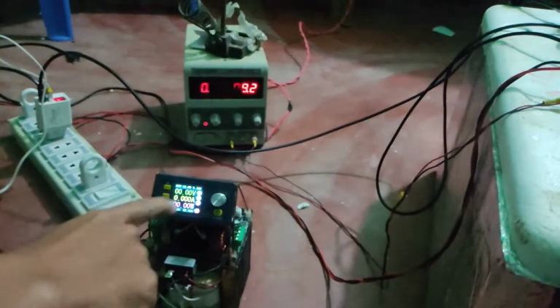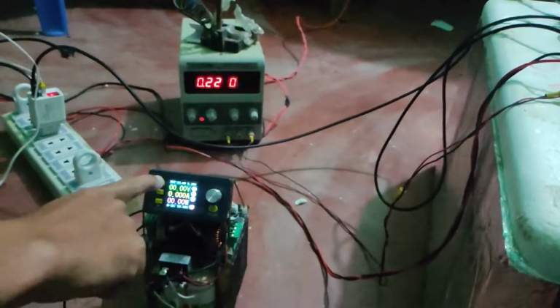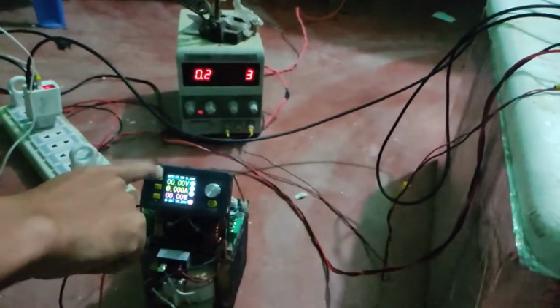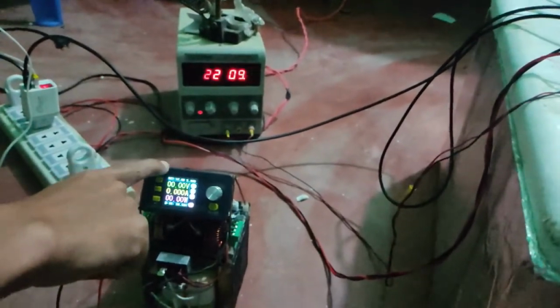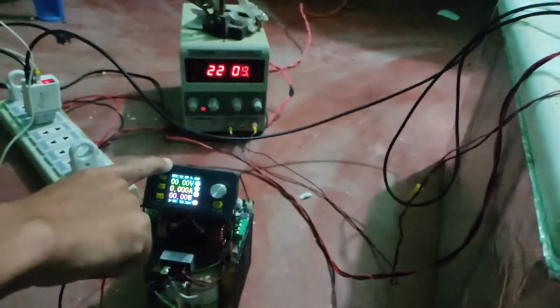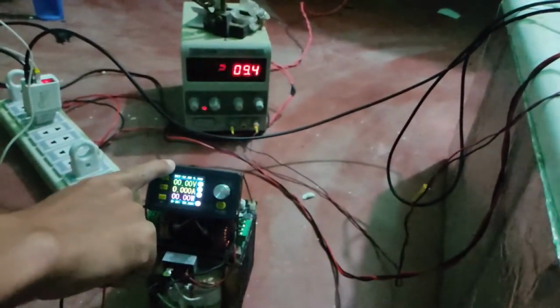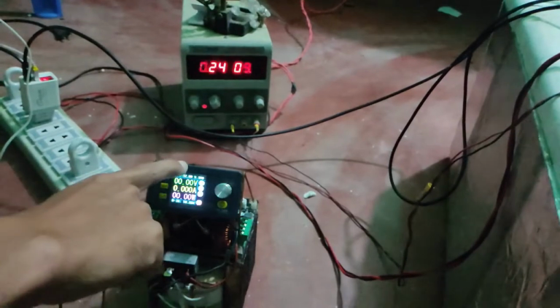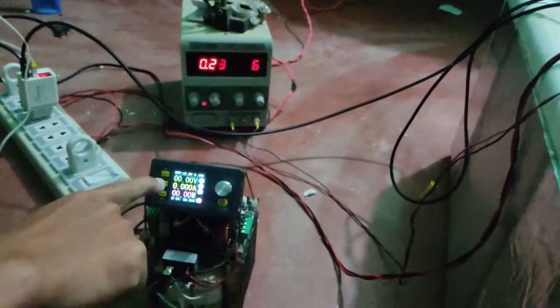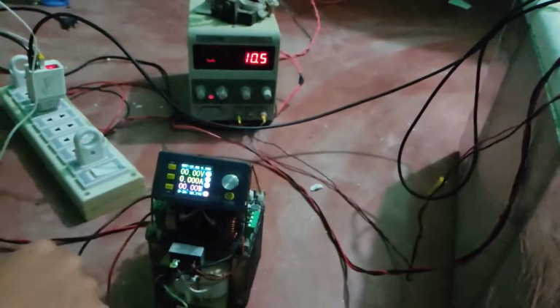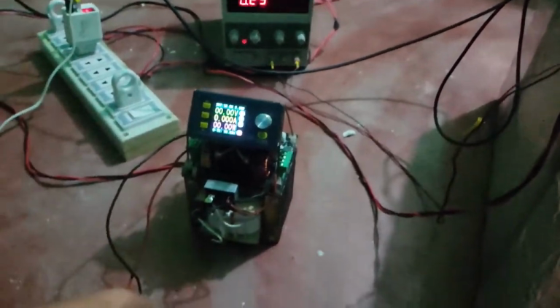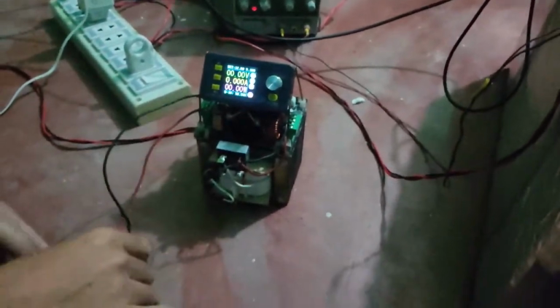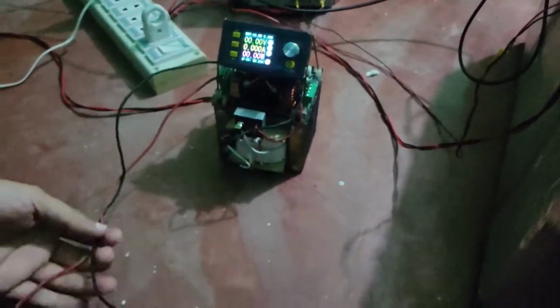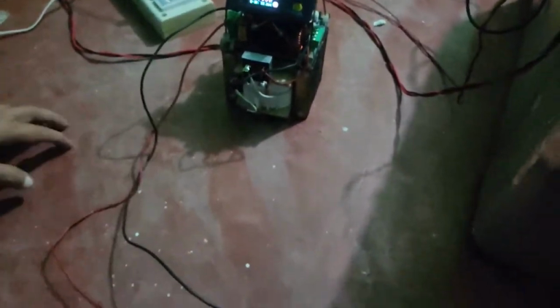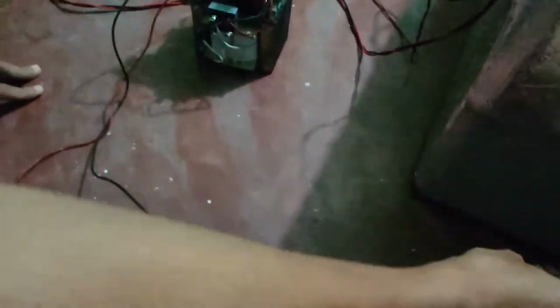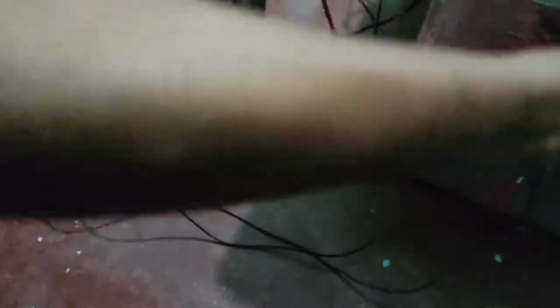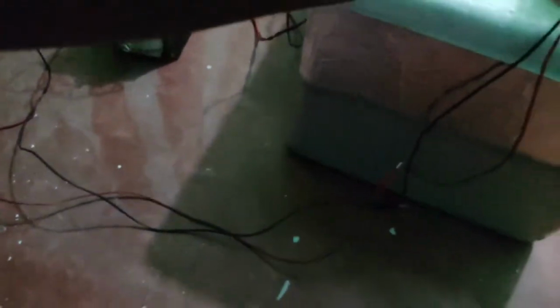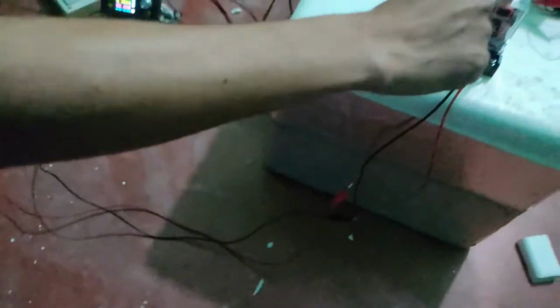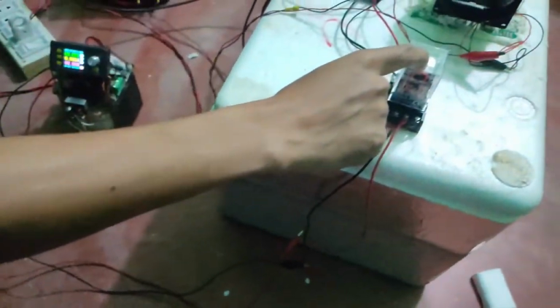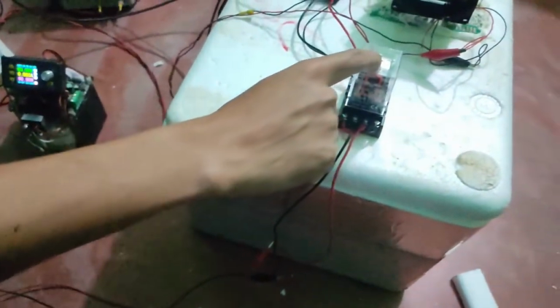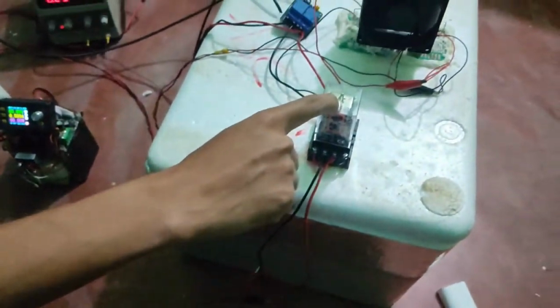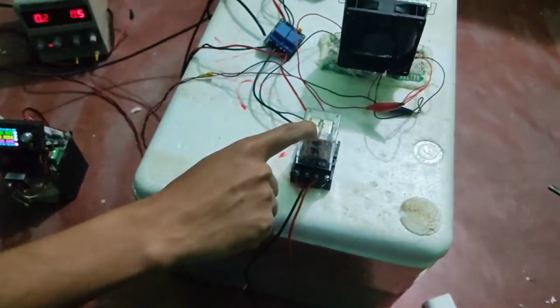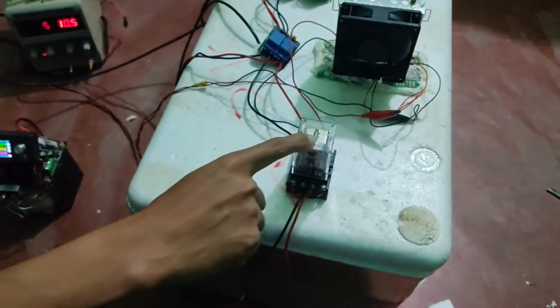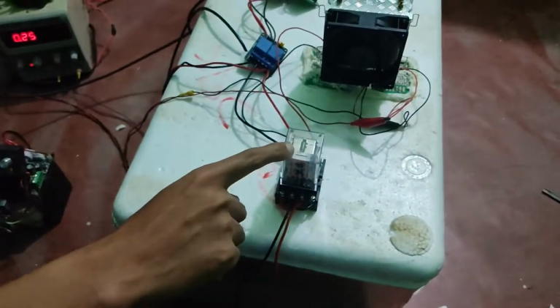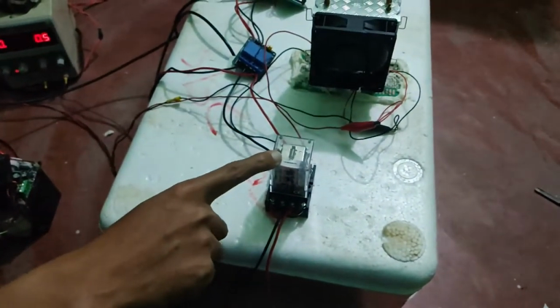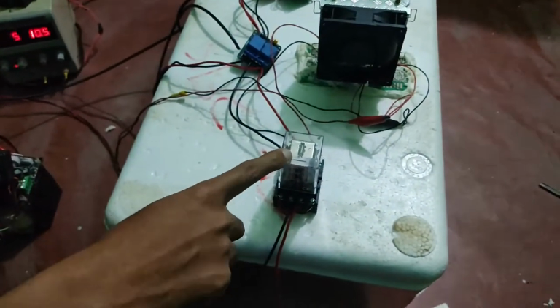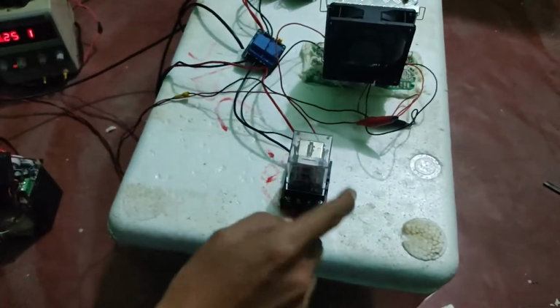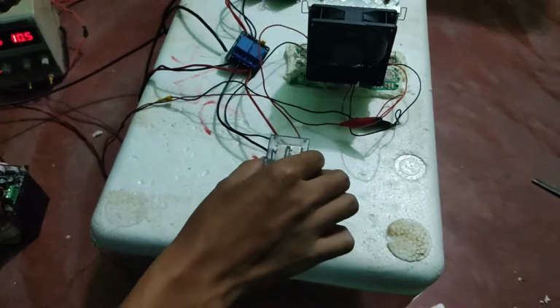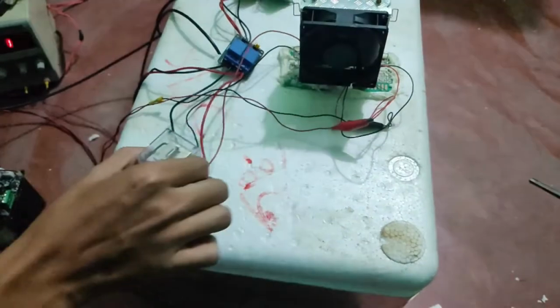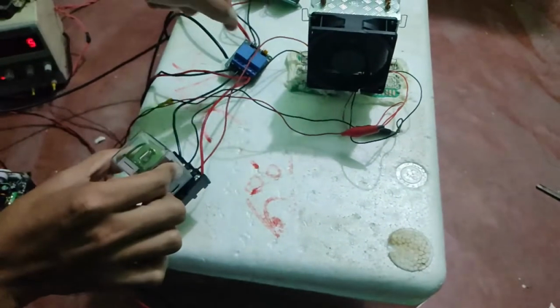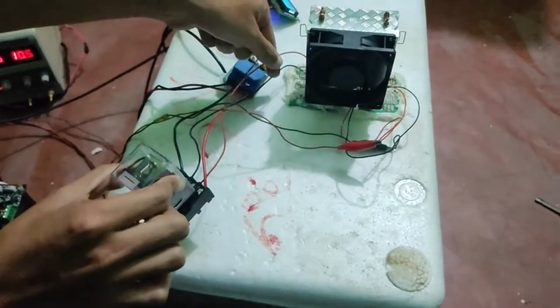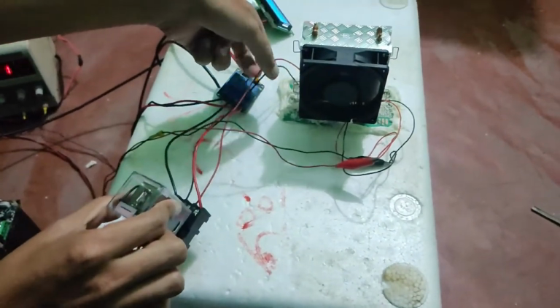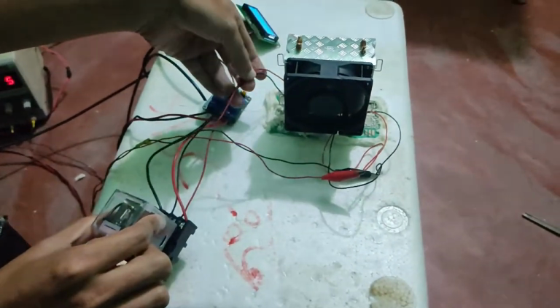This power supply is used for powering the Peltier Cooler. This is the output. This is a polarity reversal relay. It can reverse the polarity based on heating and cooling, and its output is going to the Peltier Cooler.